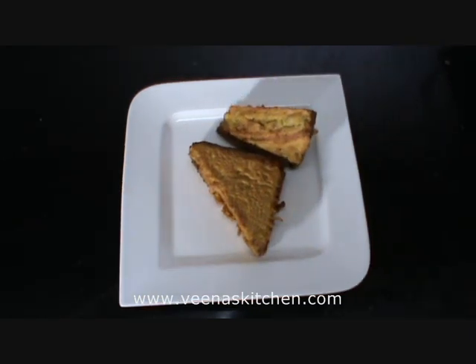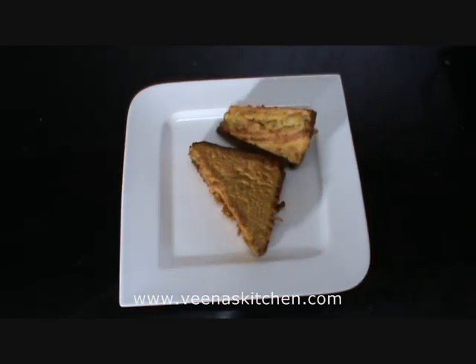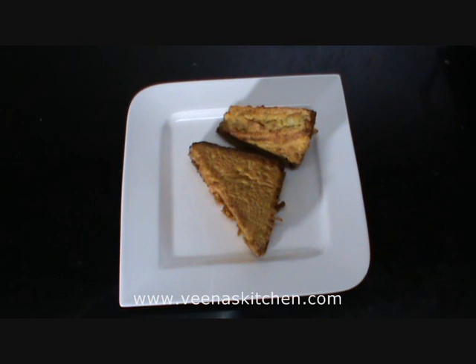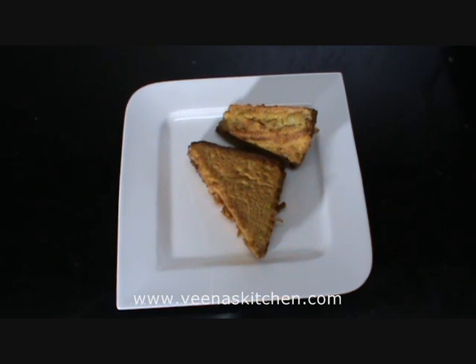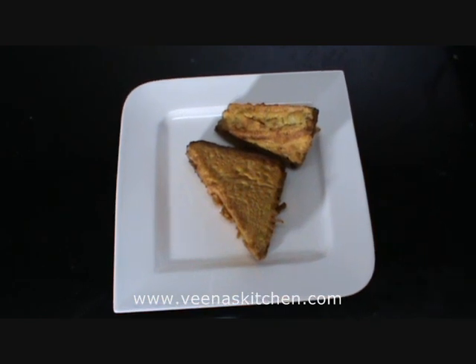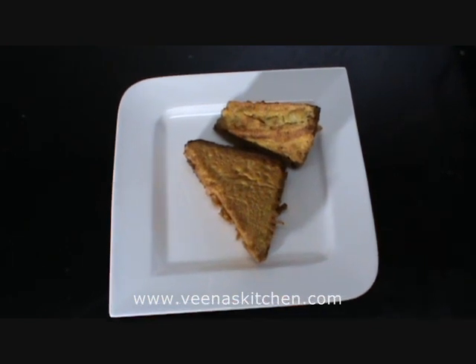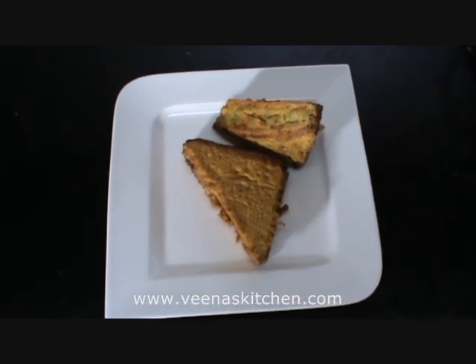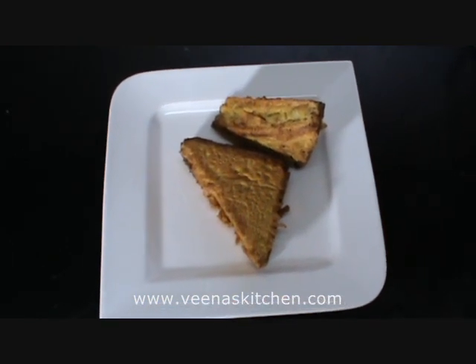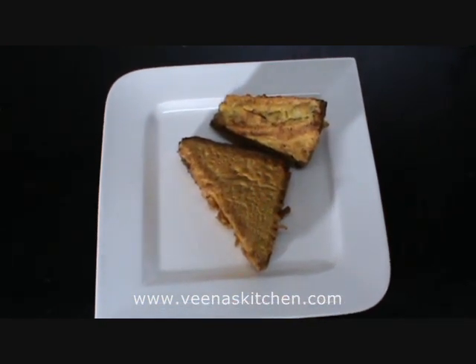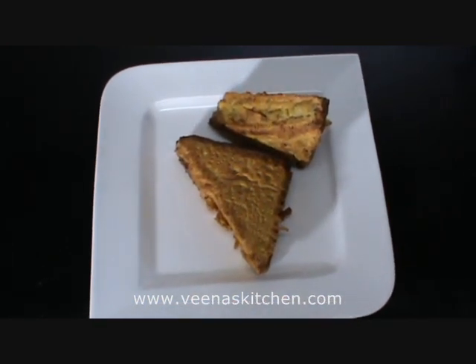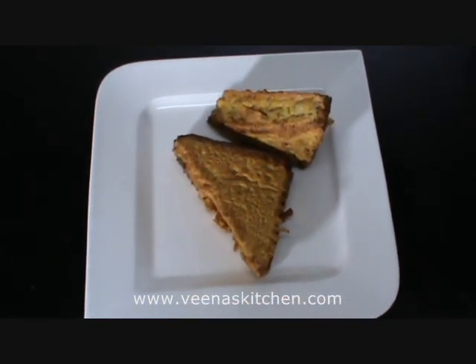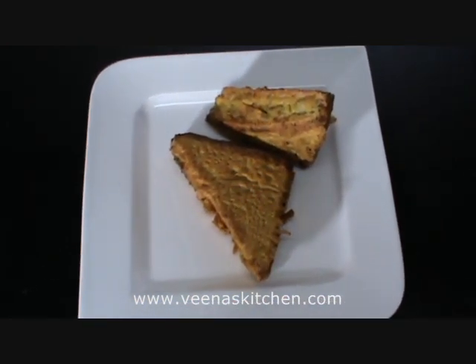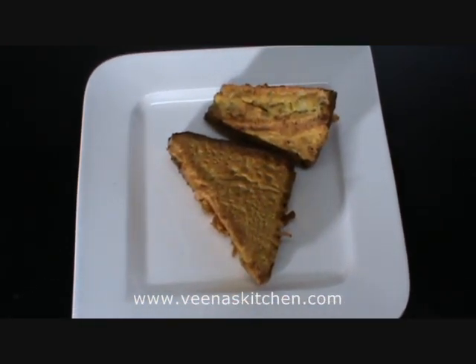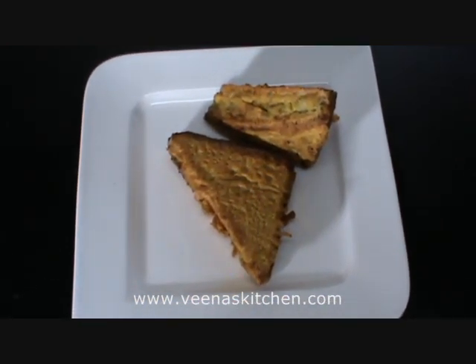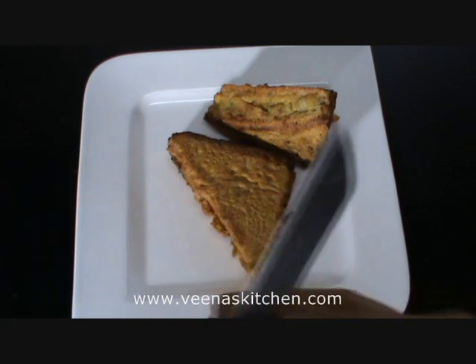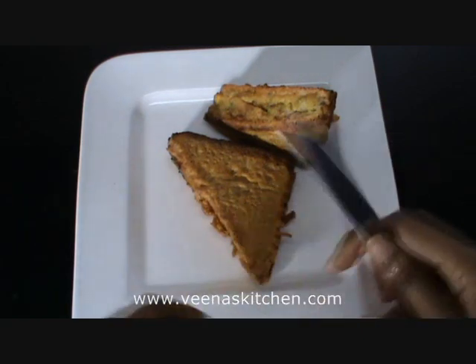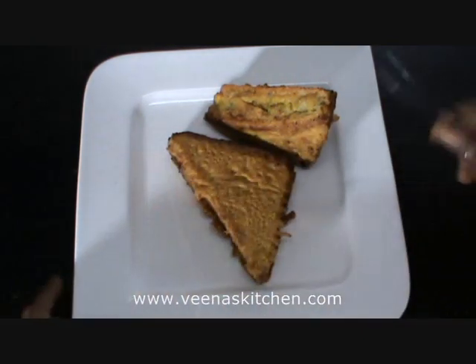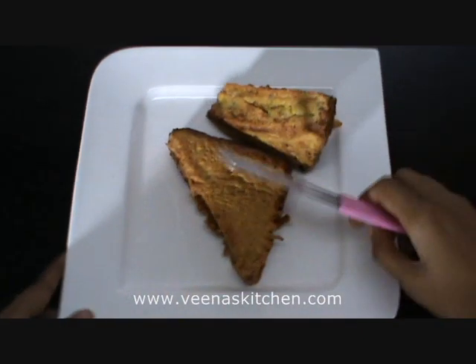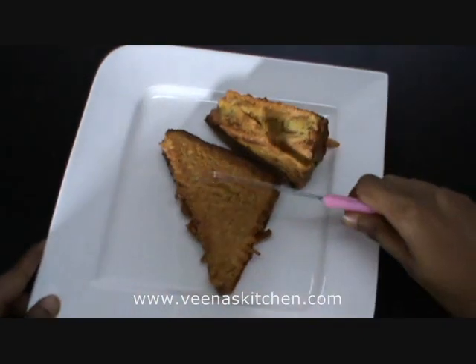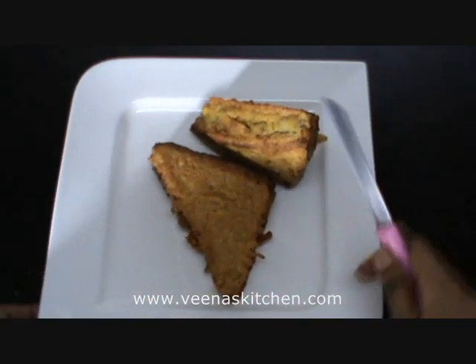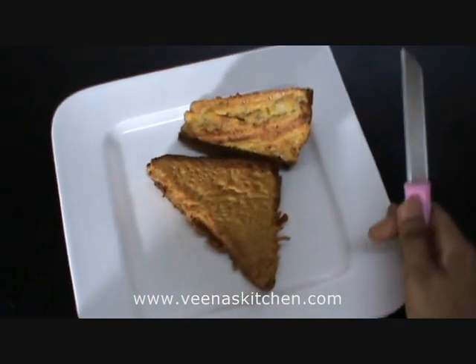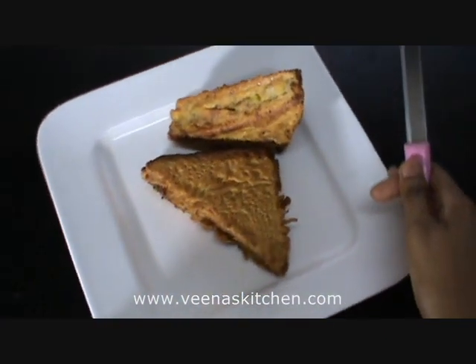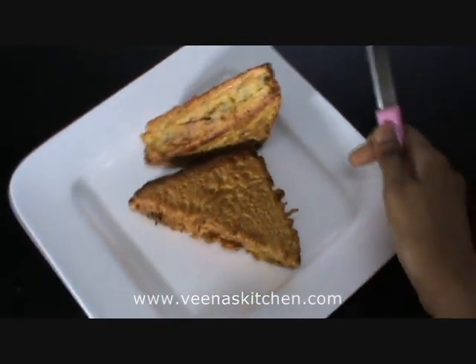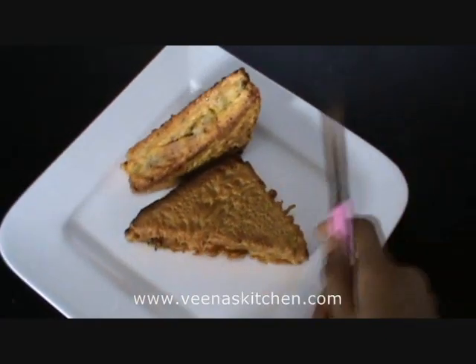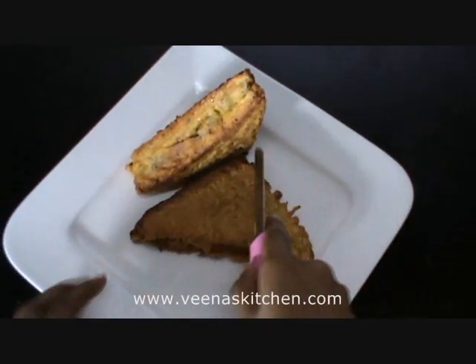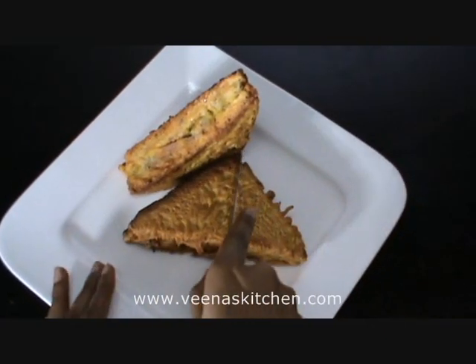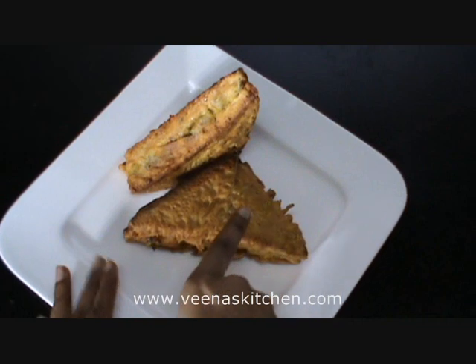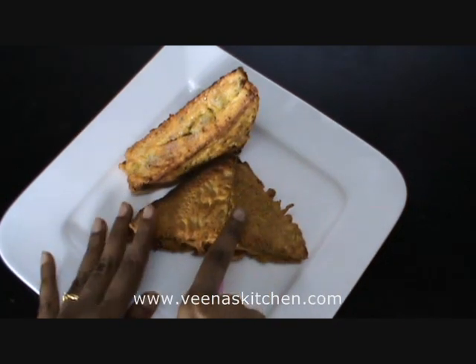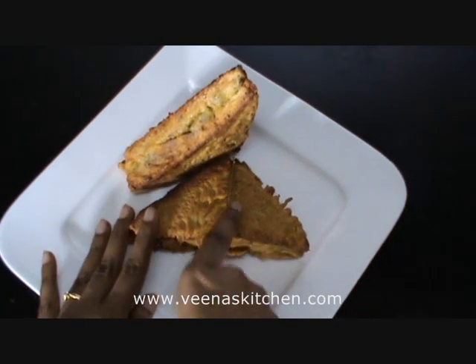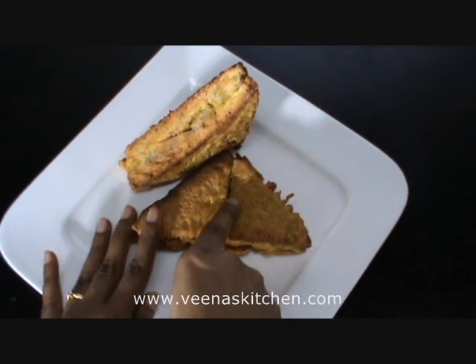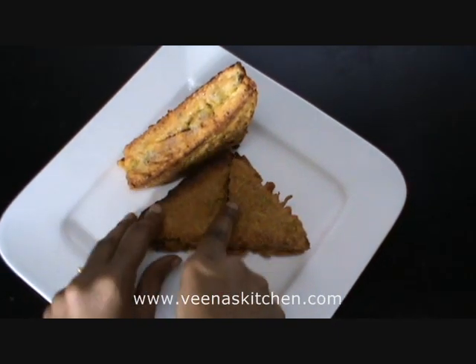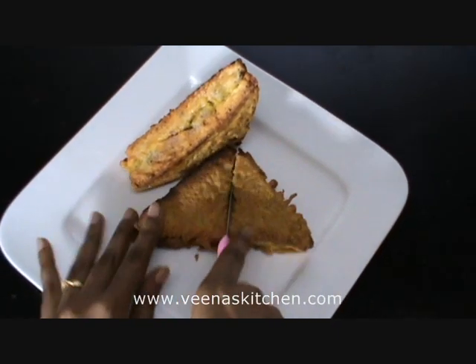There you go — crispy stuffed pakoda is ready. Now let us see what's inside. Let's cut it like this. It's so crispy!